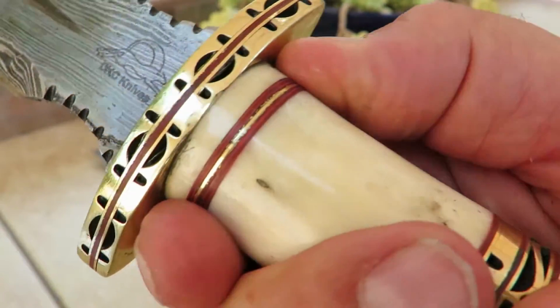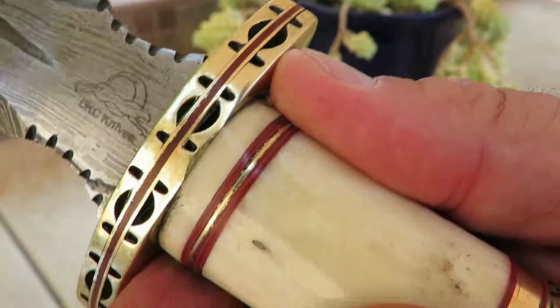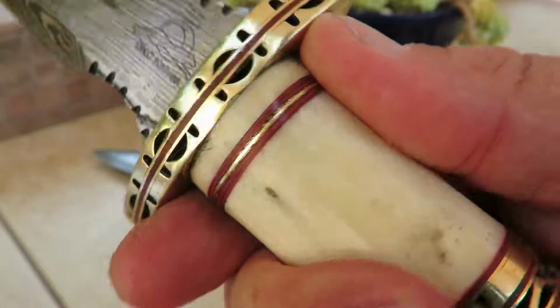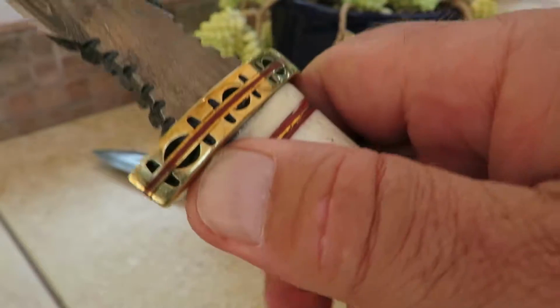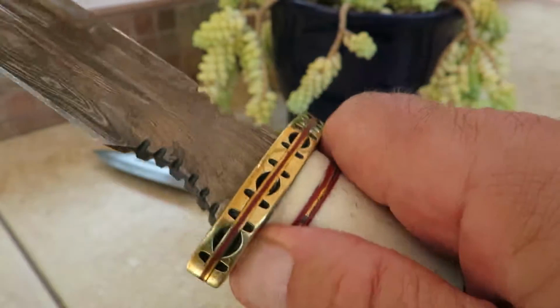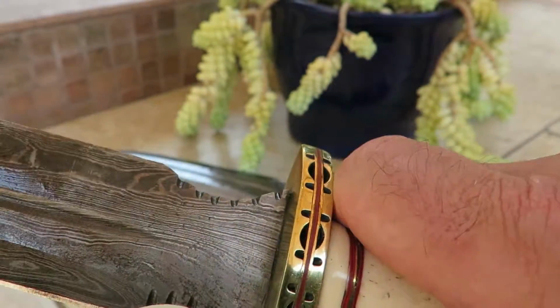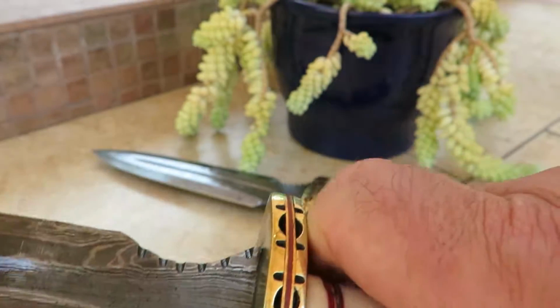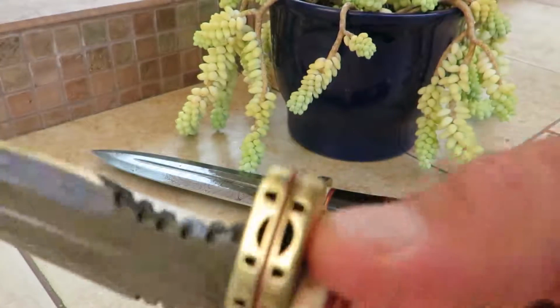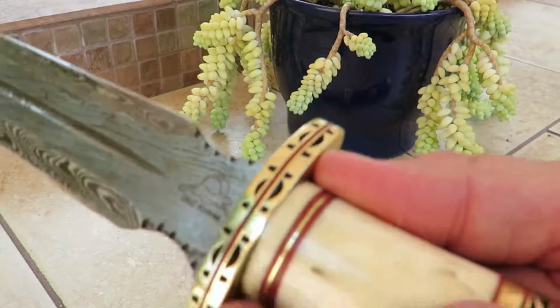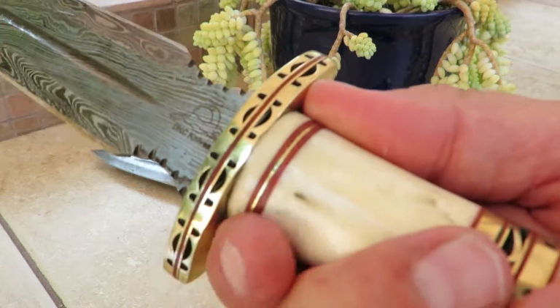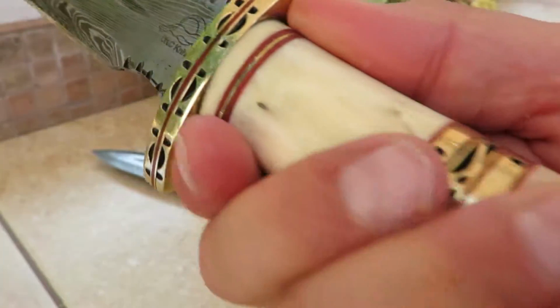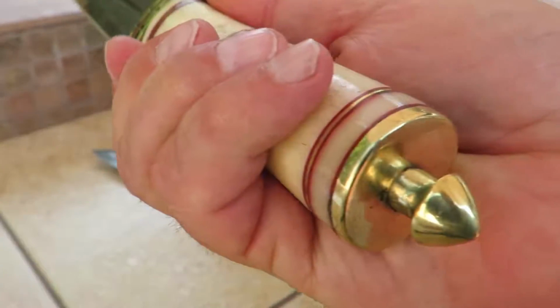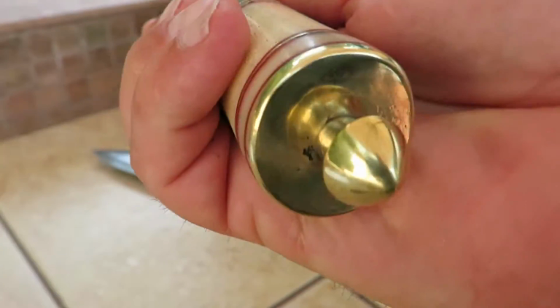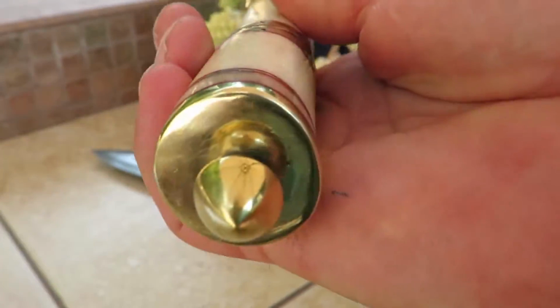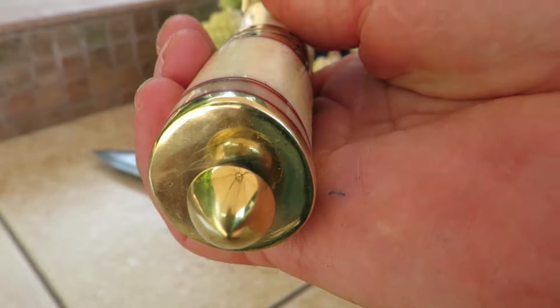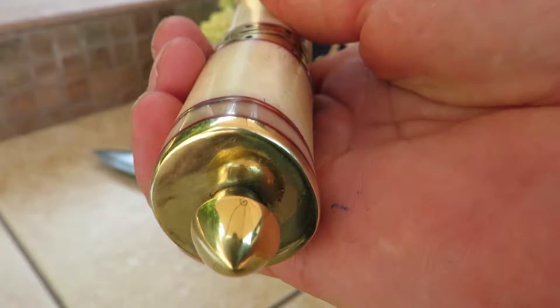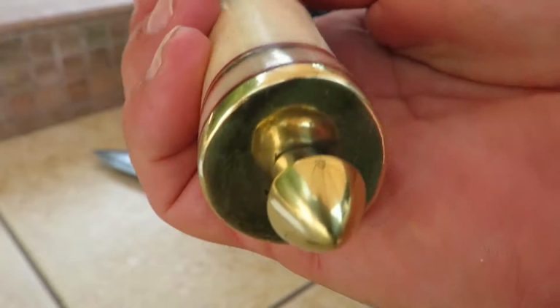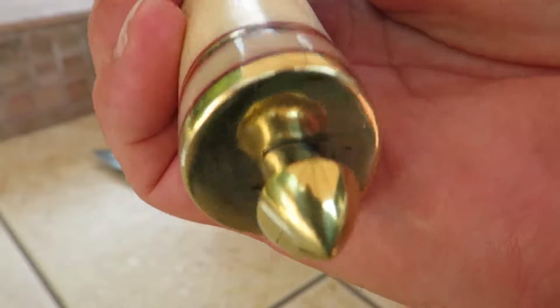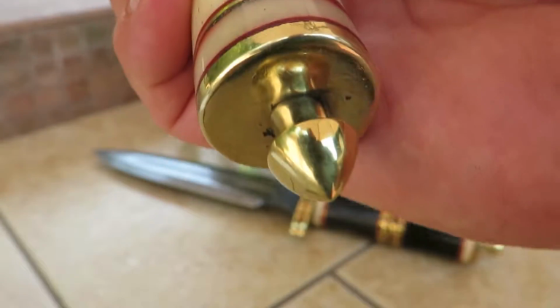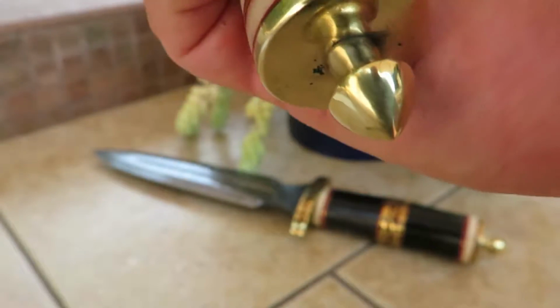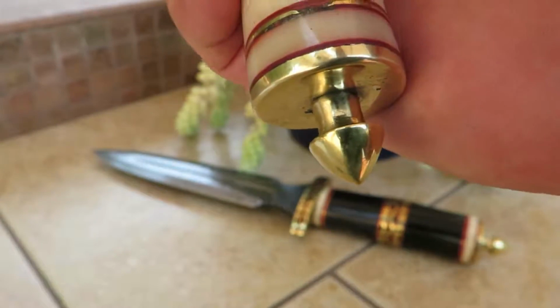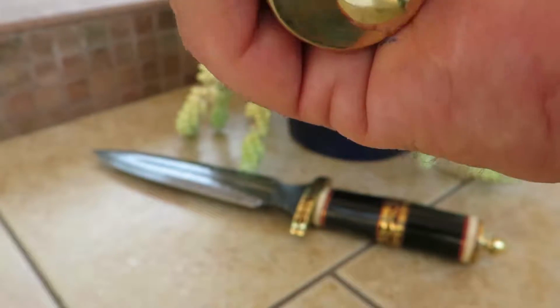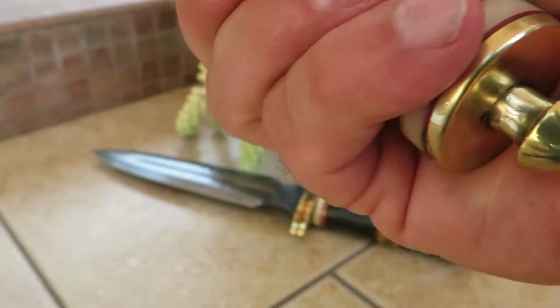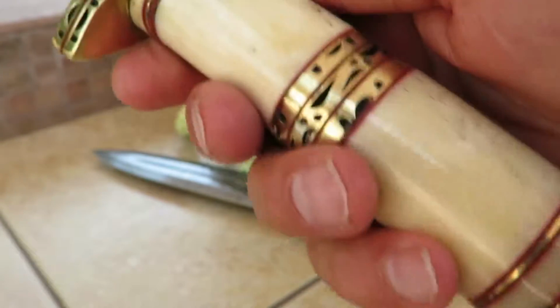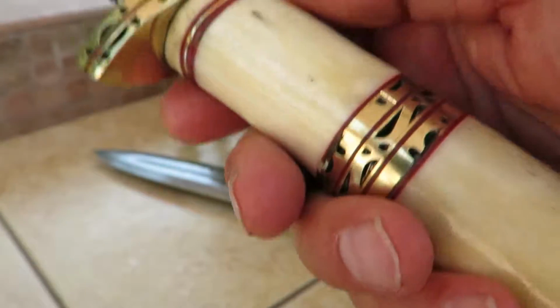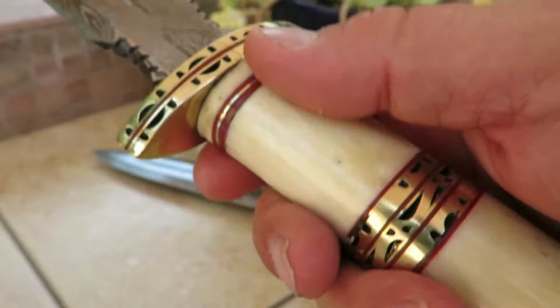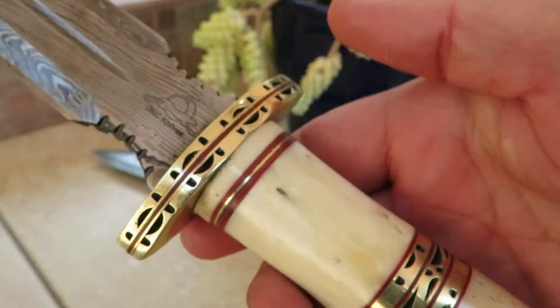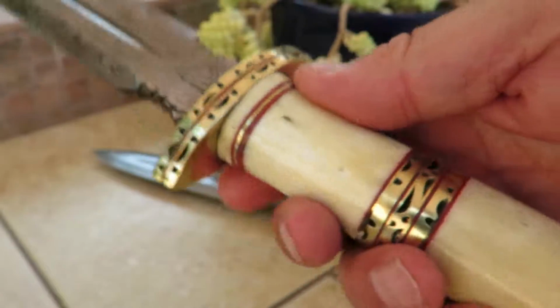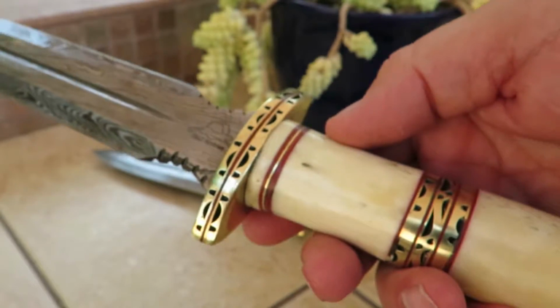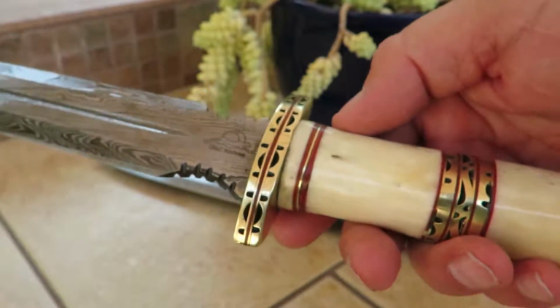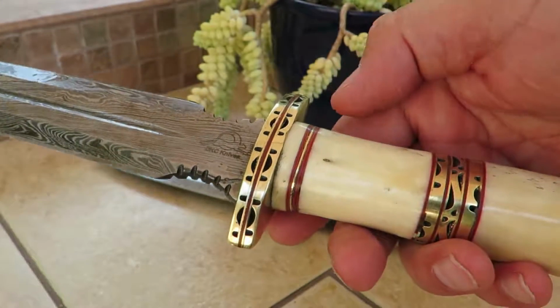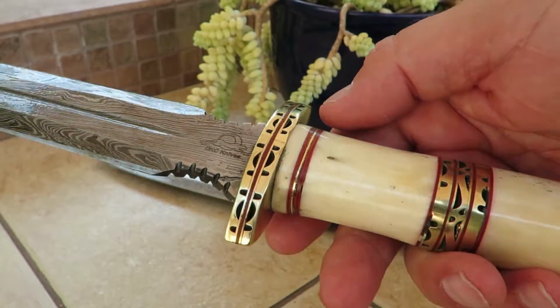Just a gorgeous piece. Look at how my fingers are fully protected there. And look at the butt of that right there — gorgeous detailing at the end. This particular knife is probably a good 12 to 14 inches.